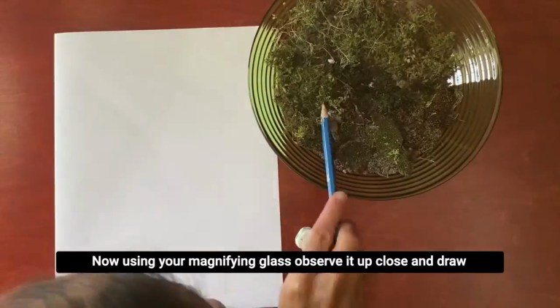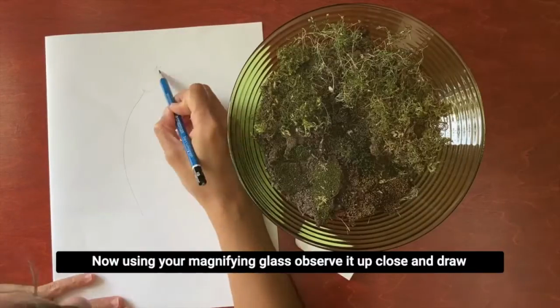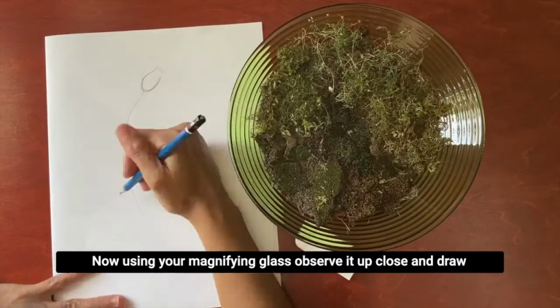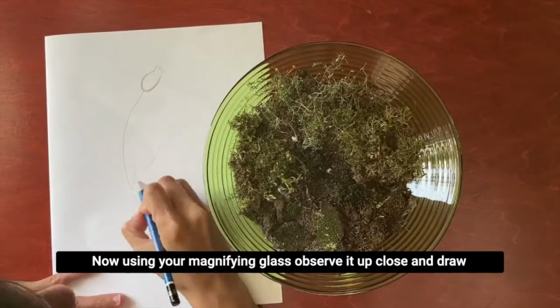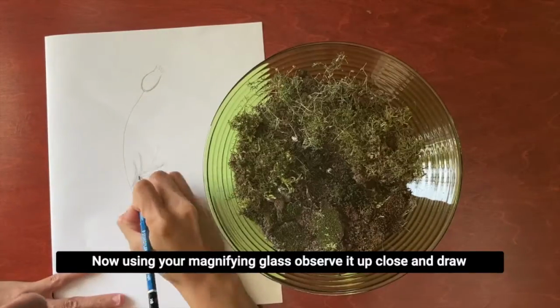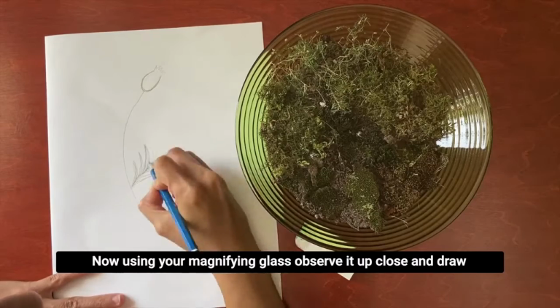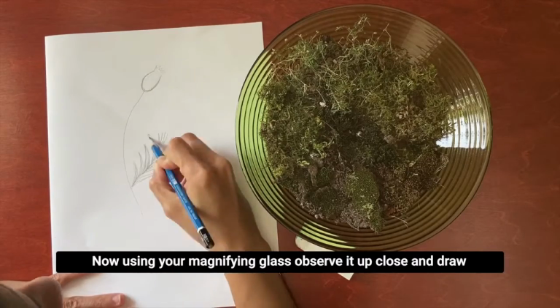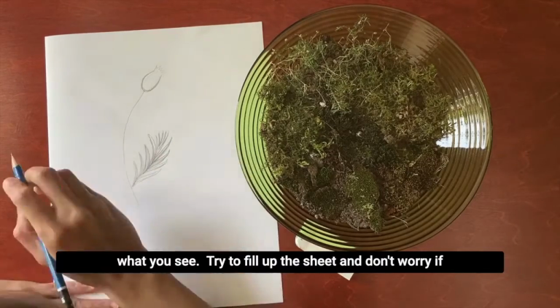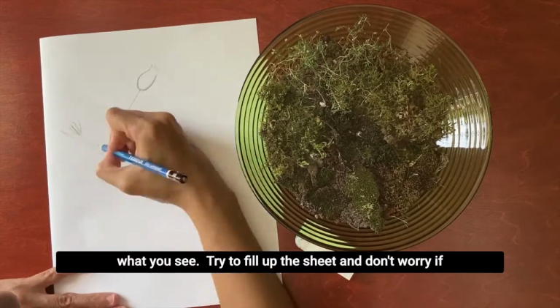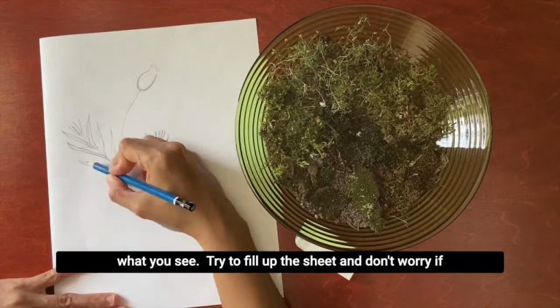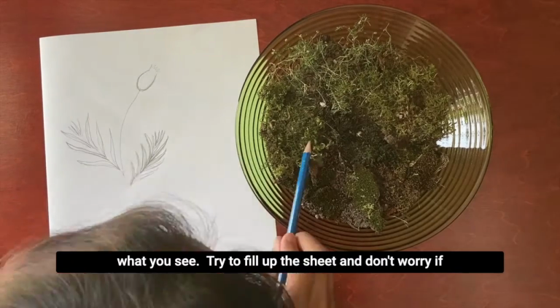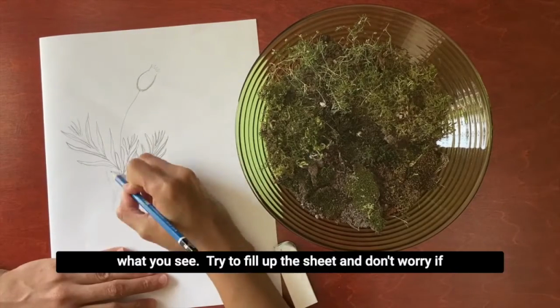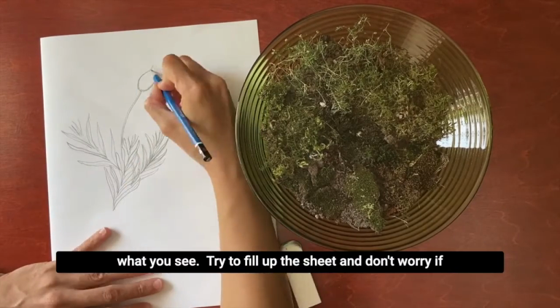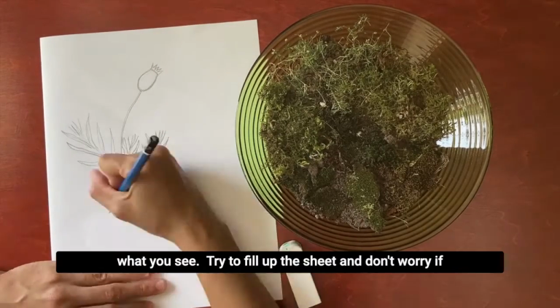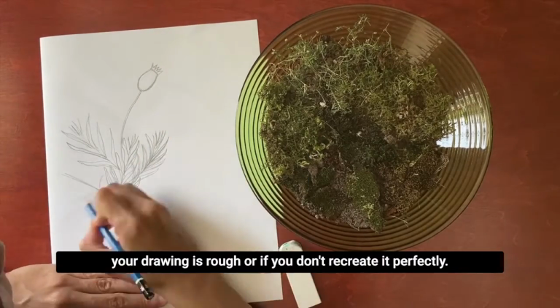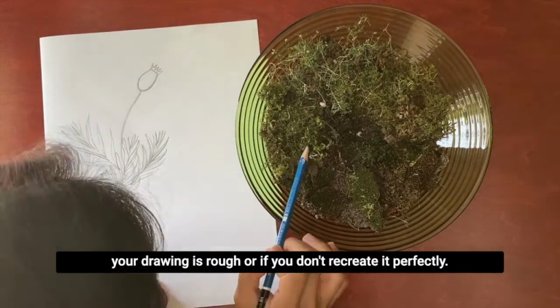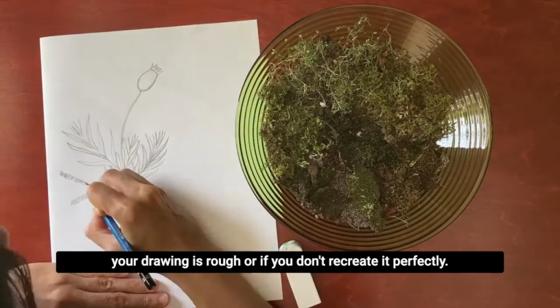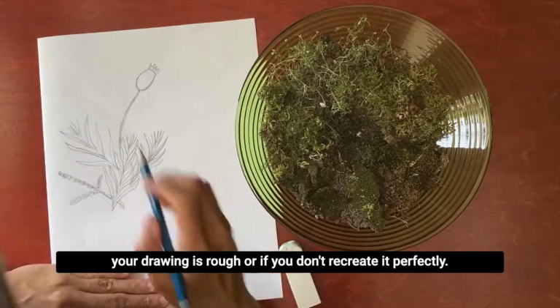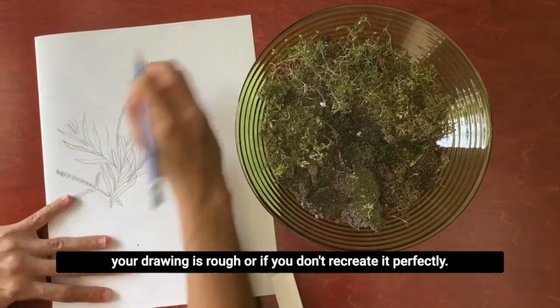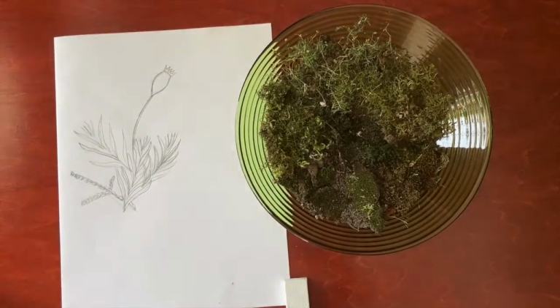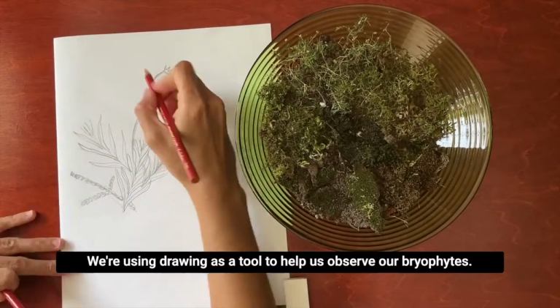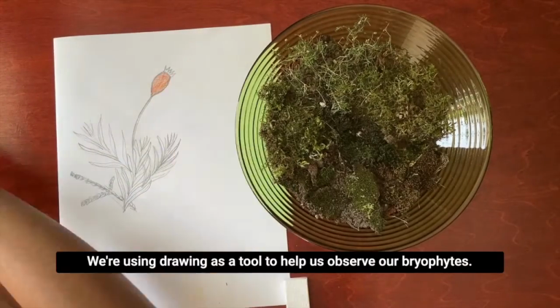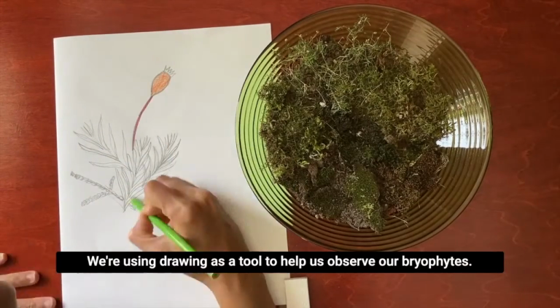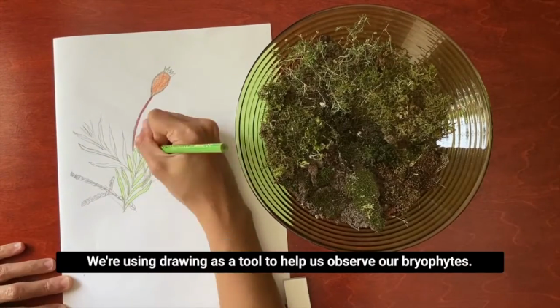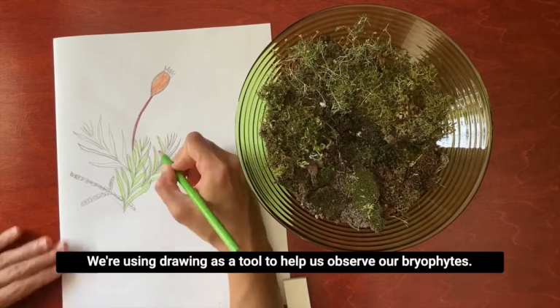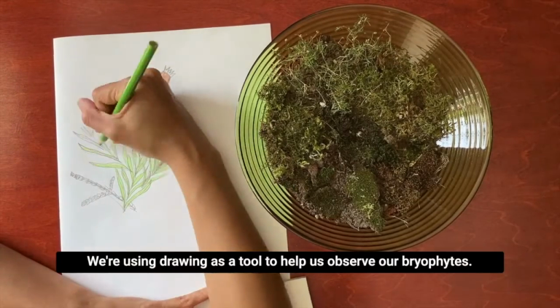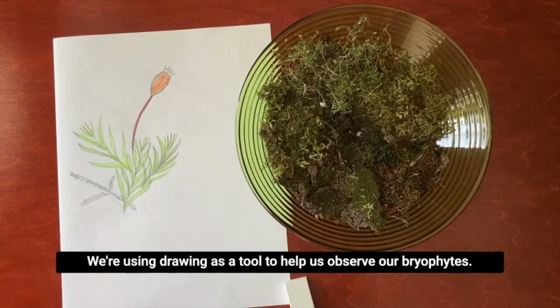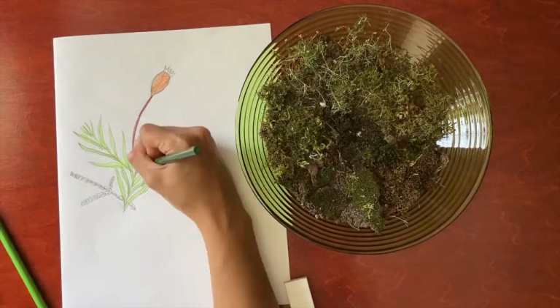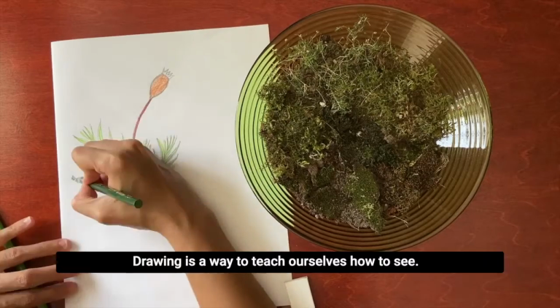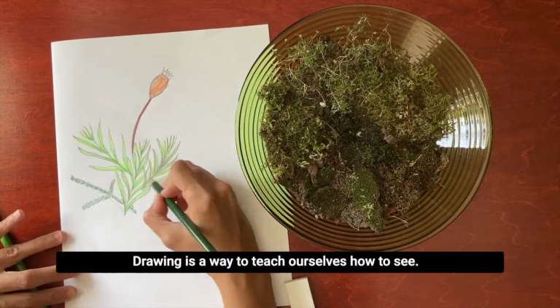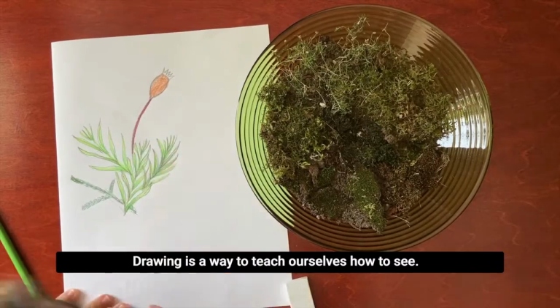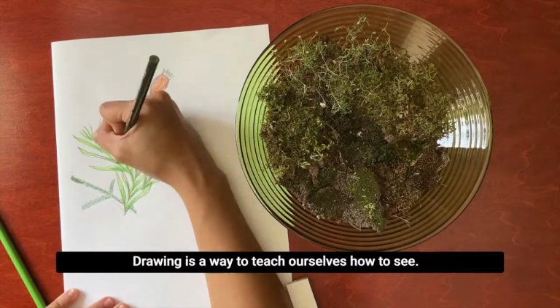Now using your magnifying glass, observe it up close and draw what you see. Try to fill up the sheet and don't worry if your drawing is rough or if you don't recreate it perfectly. We're using drawing as a tool to help us observe our bryophytes. Drawing is a way to teach ourselves how to see.